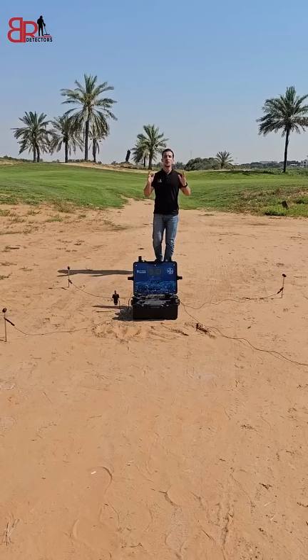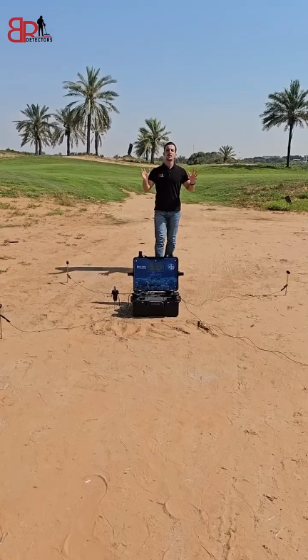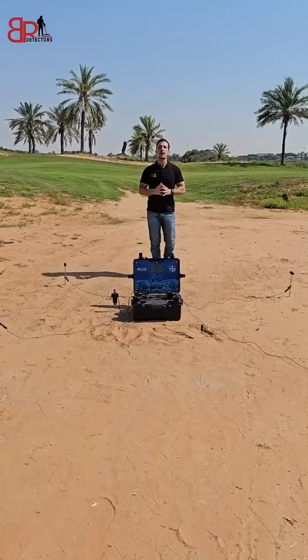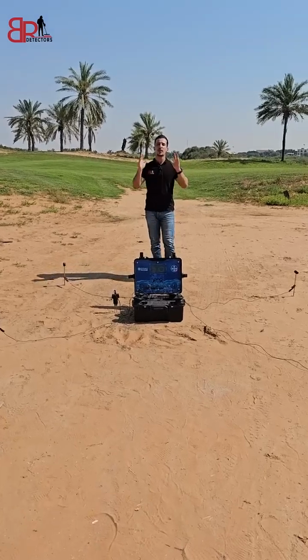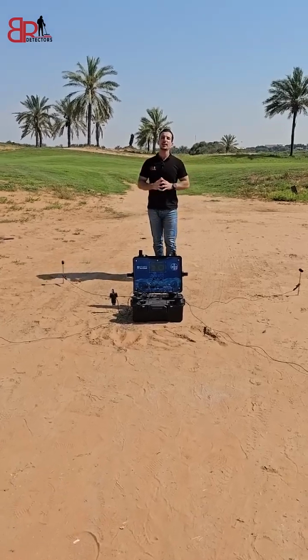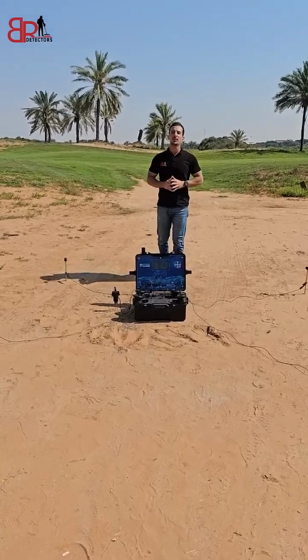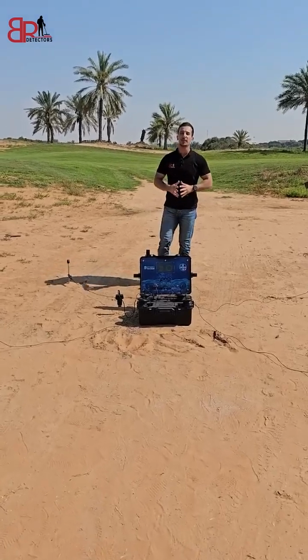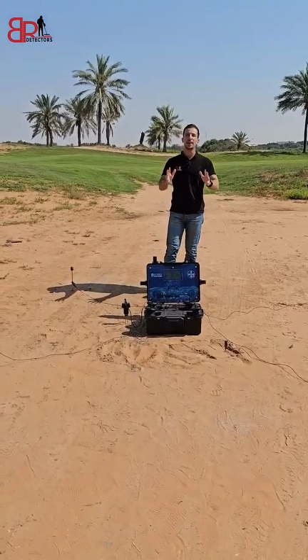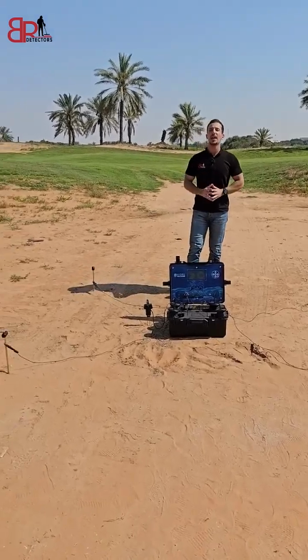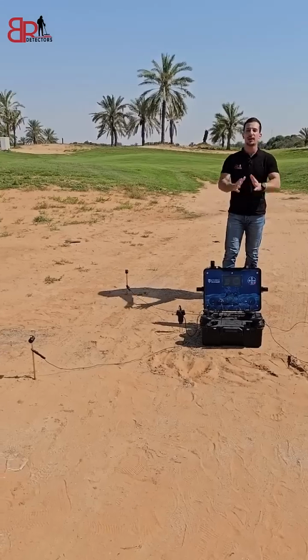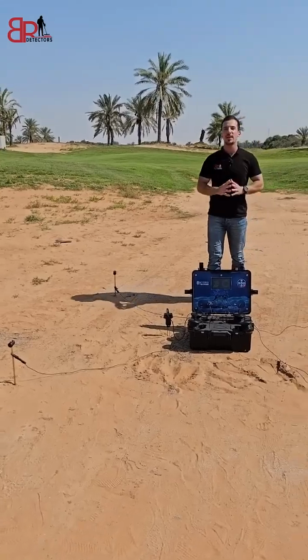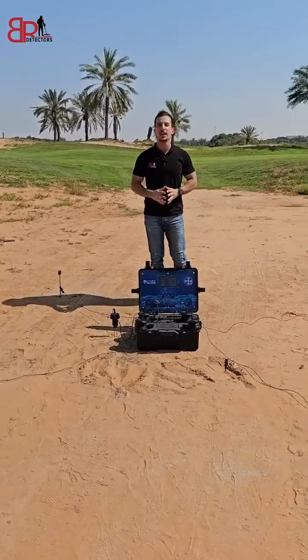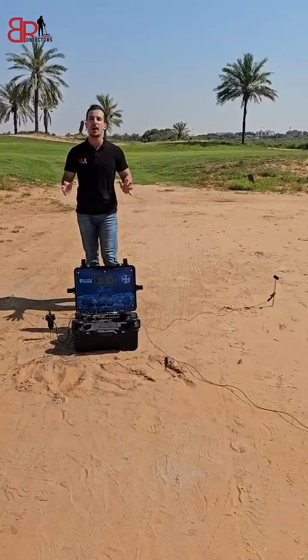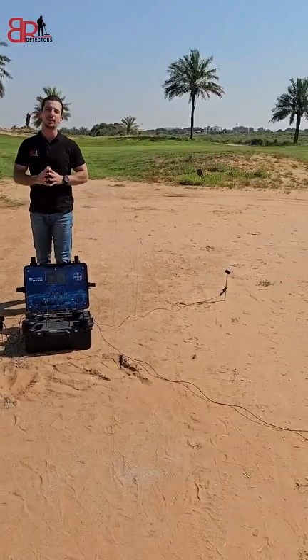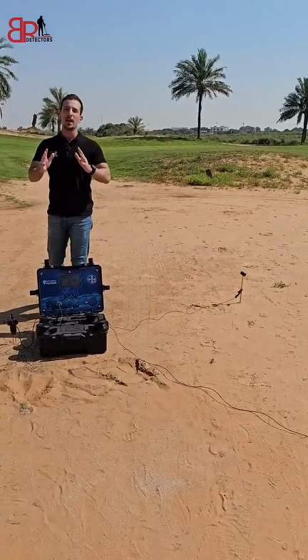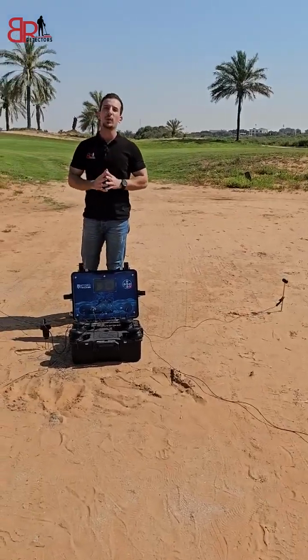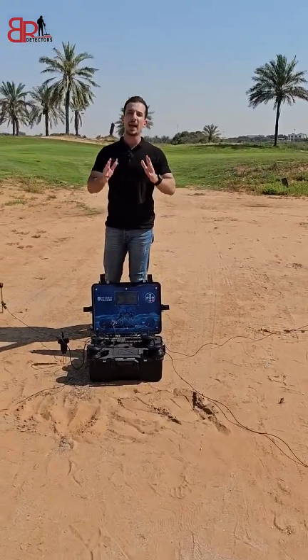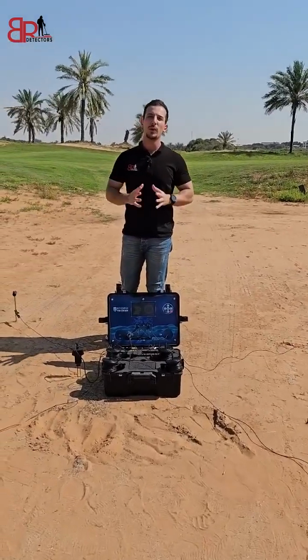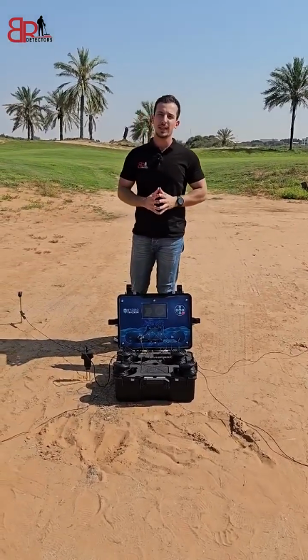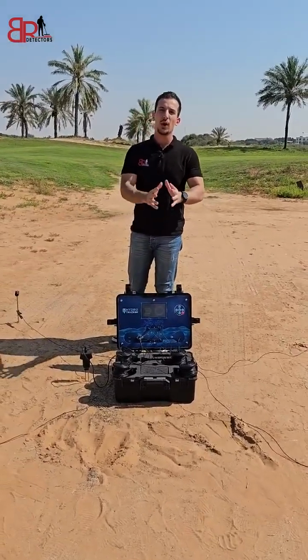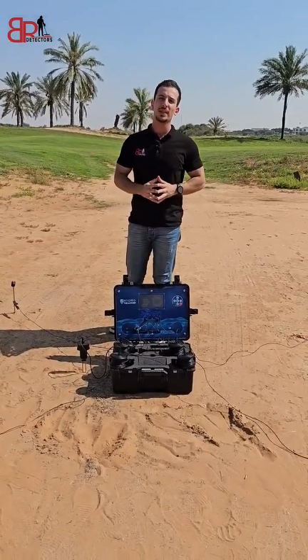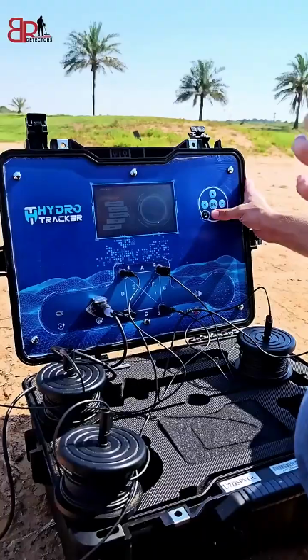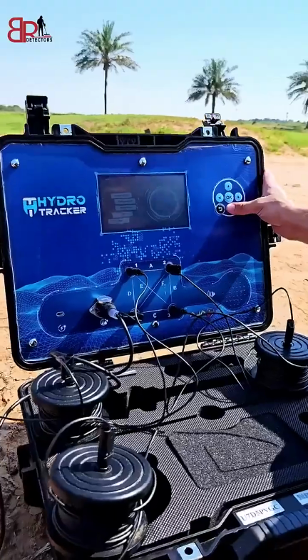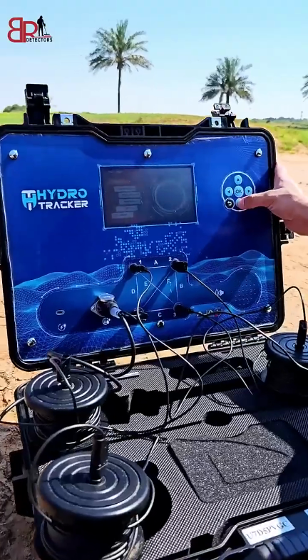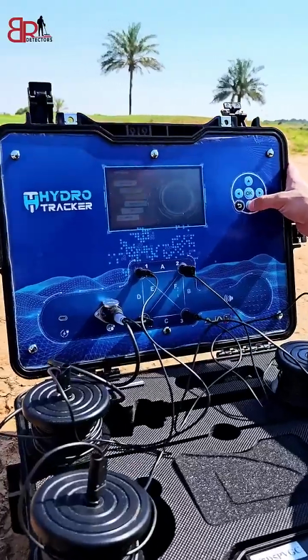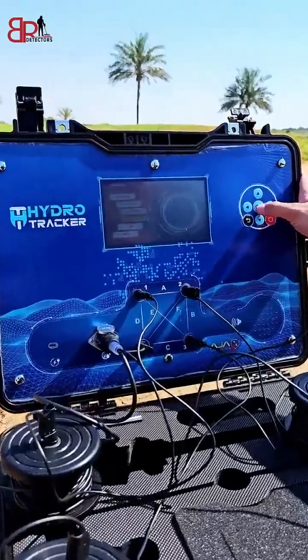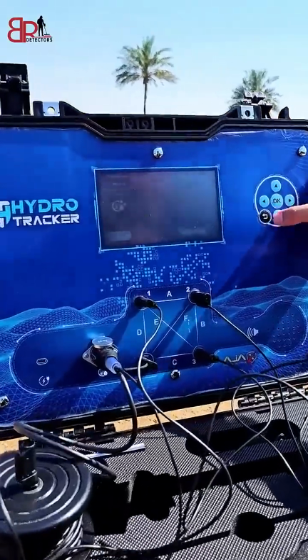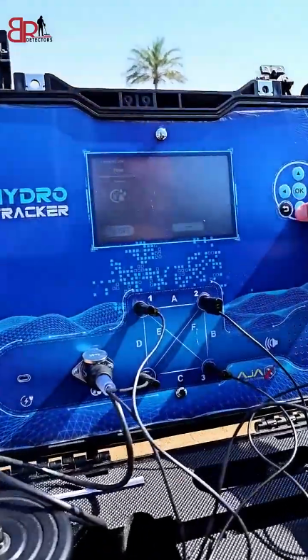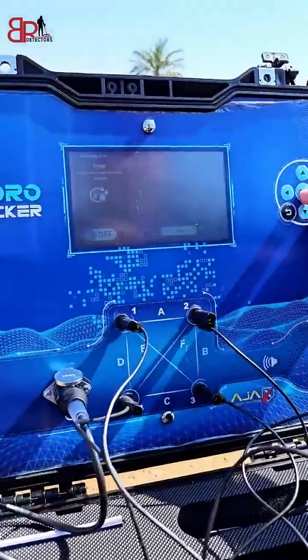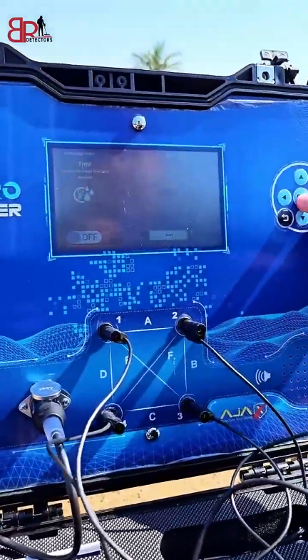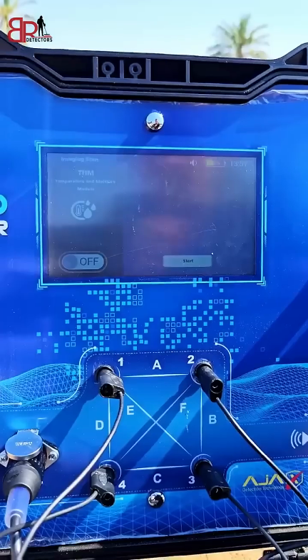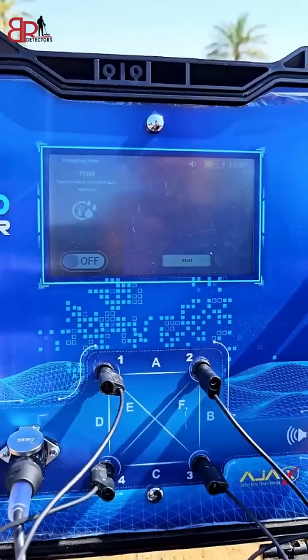The world's most advanced 3D groundwater detector, Ajax Hydro Tracker, is now available at BR Detectors Dubai. We will make a real field test on this device. From the main menu, we will choose imaging scan and turn on the humidity sensor.